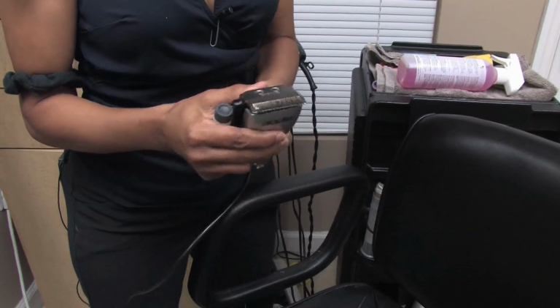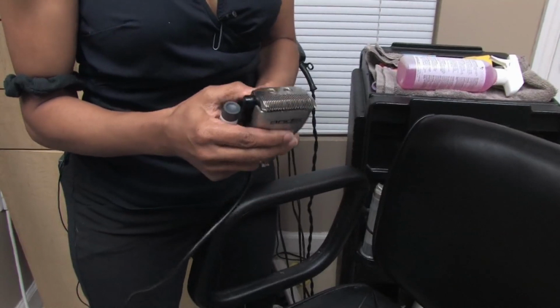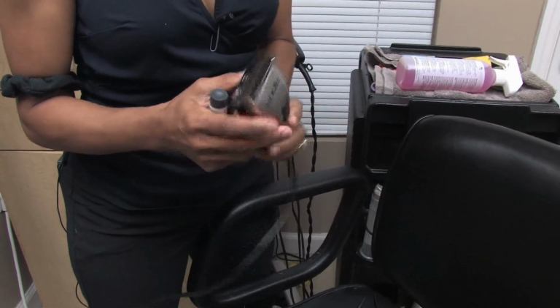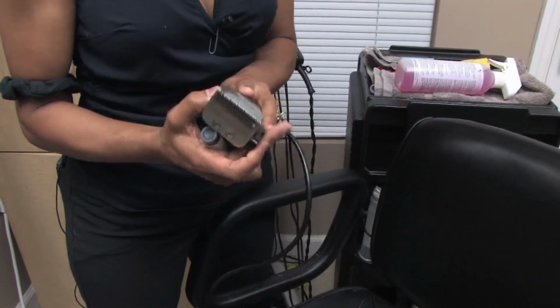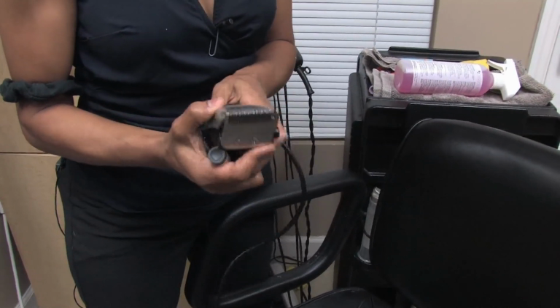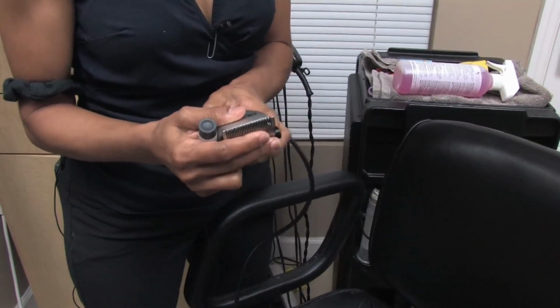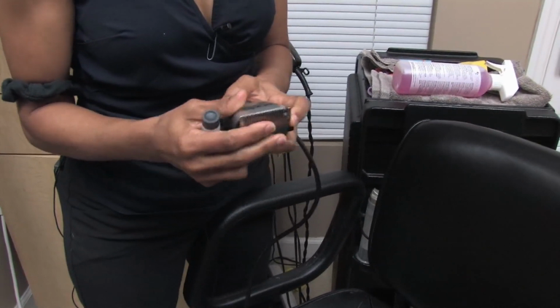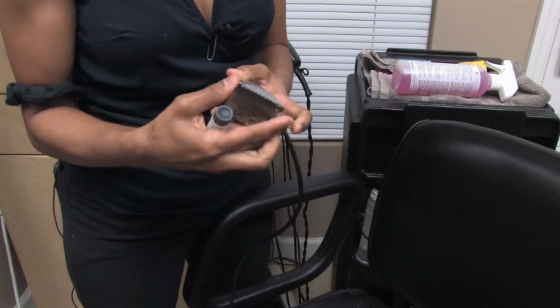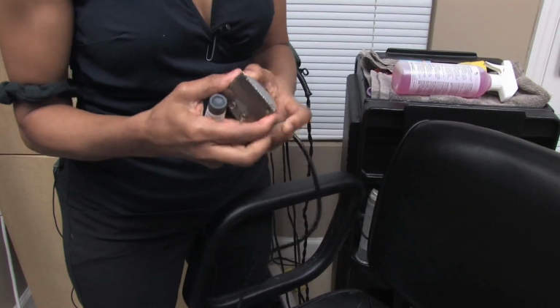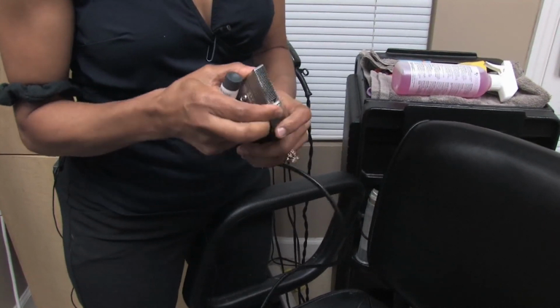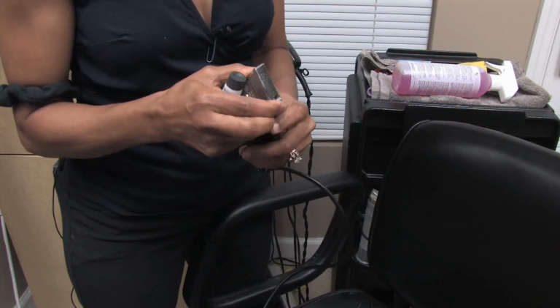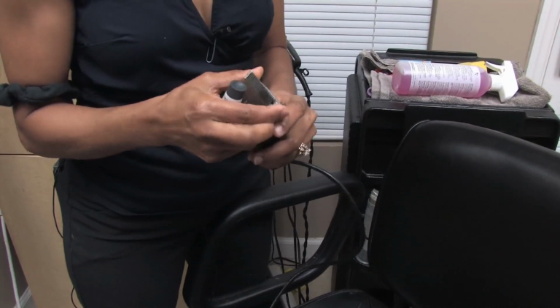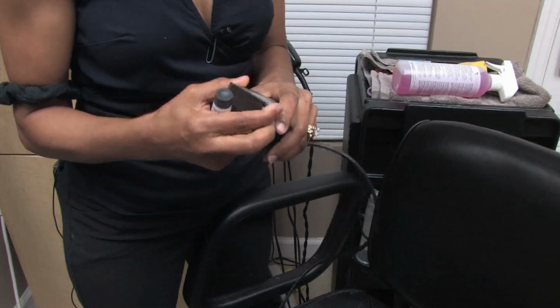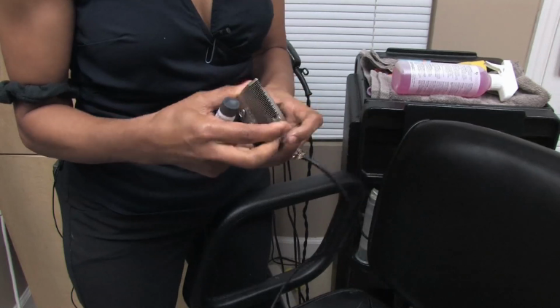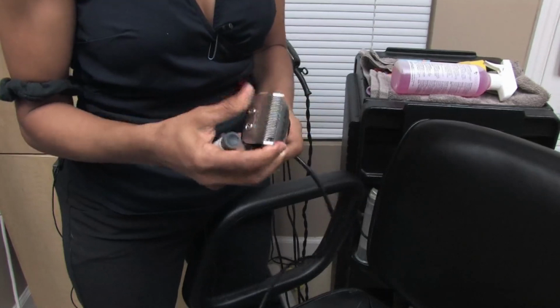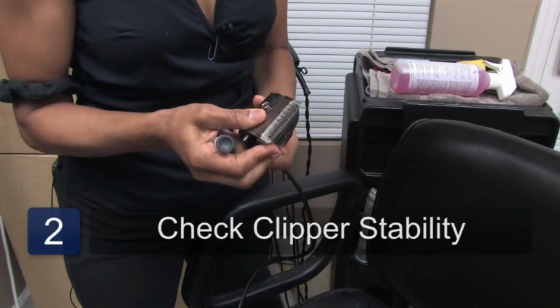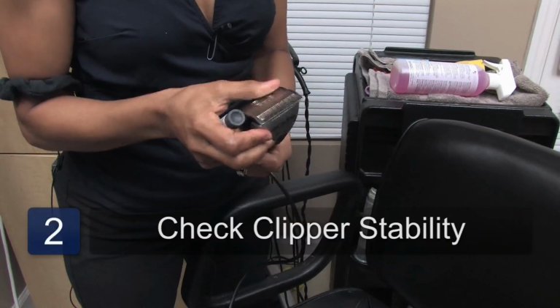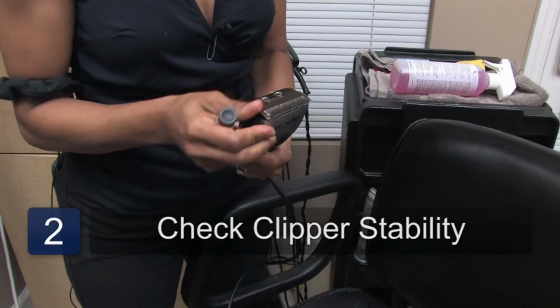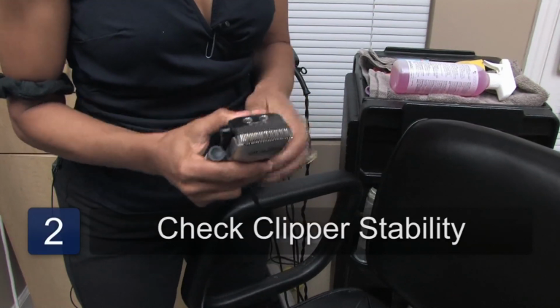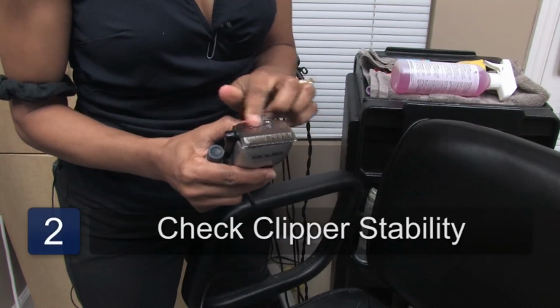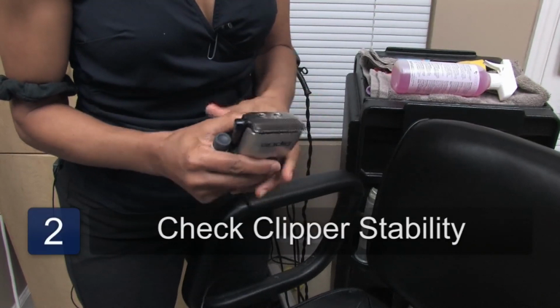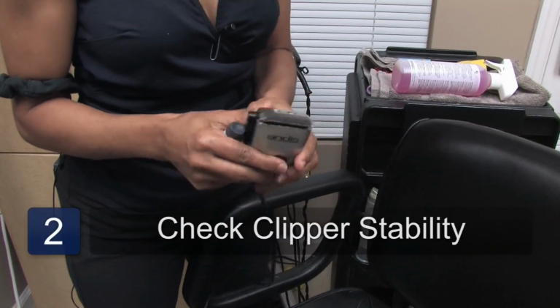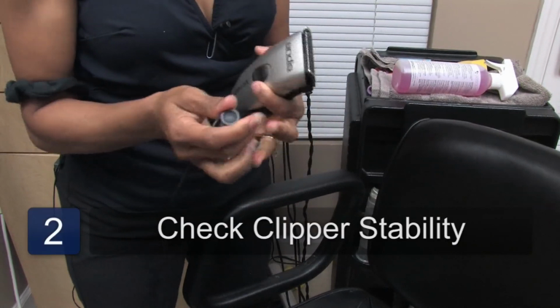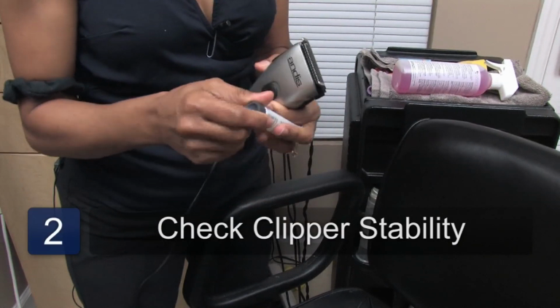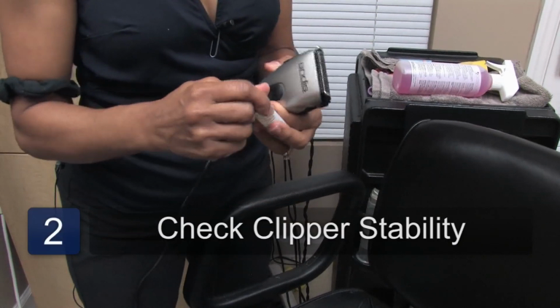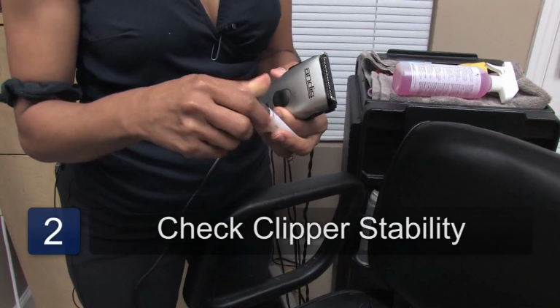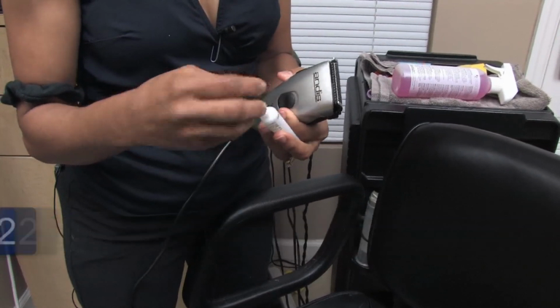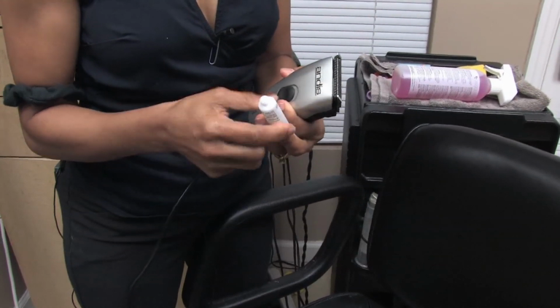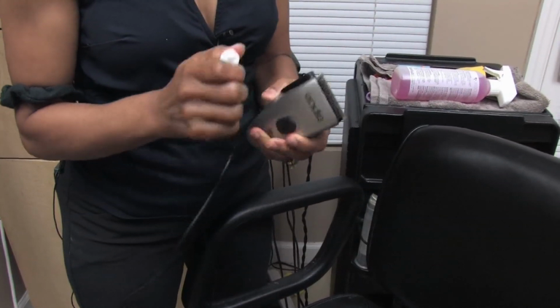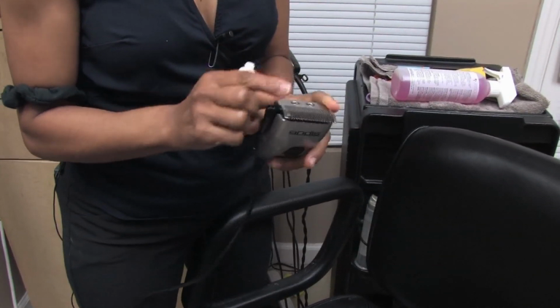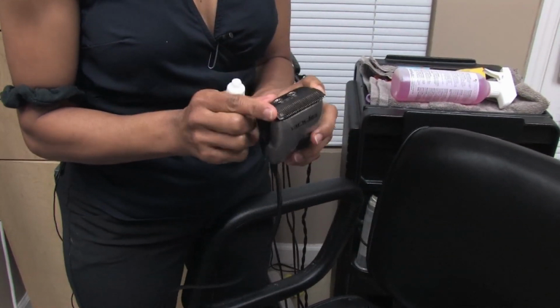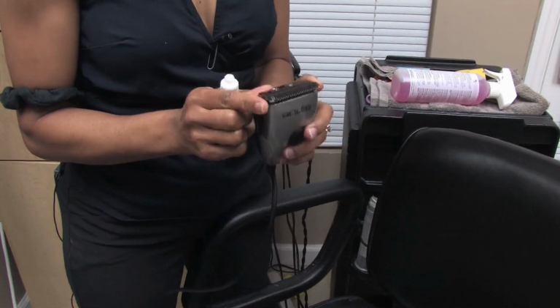Check your clippers. Make sure that the end of the clipper is stable and that there's no problem. Don't loosen up the screws at all — it might just shift your blade.